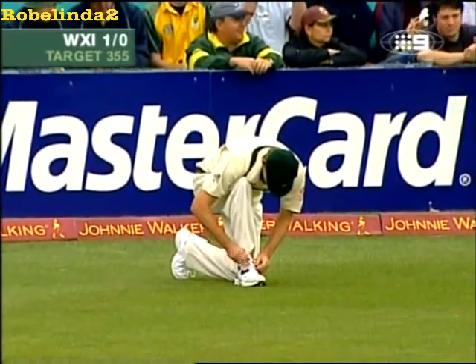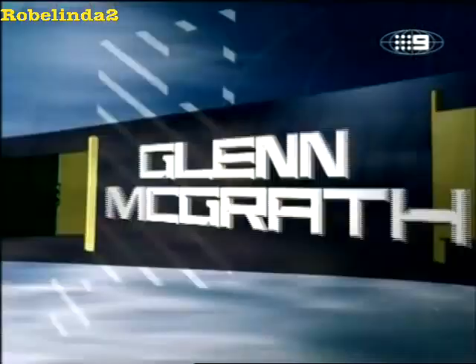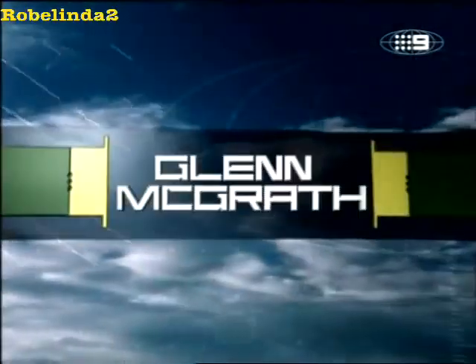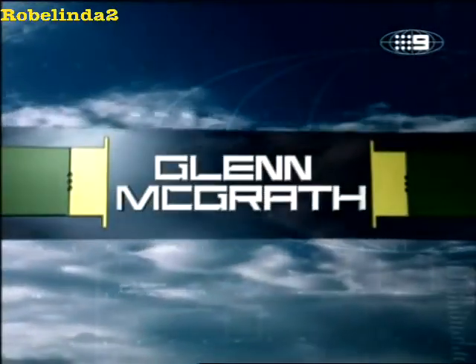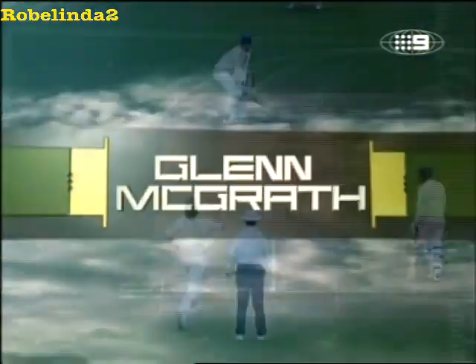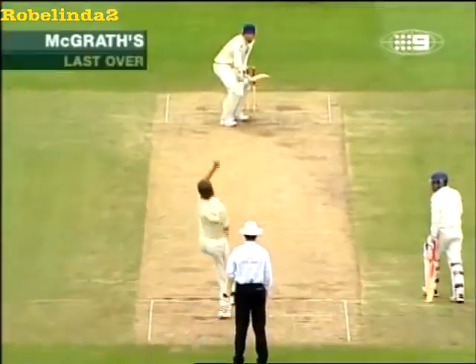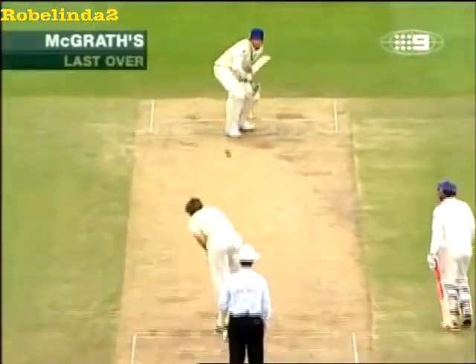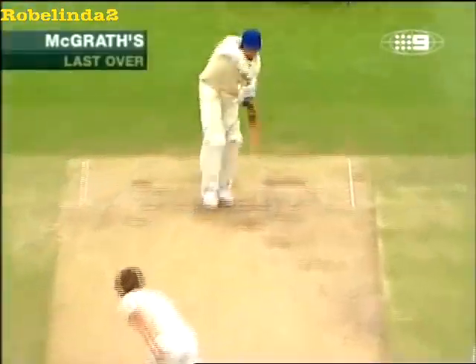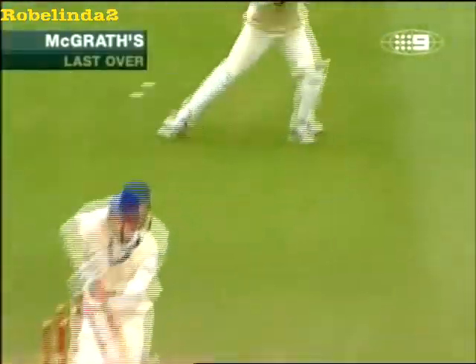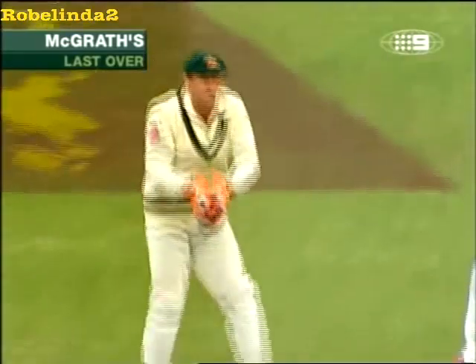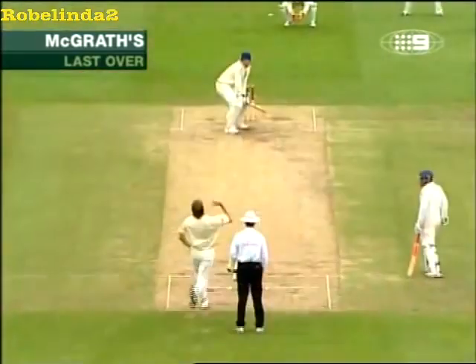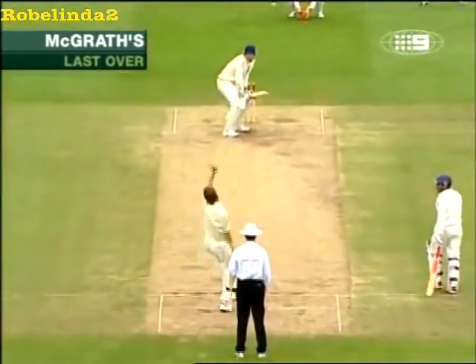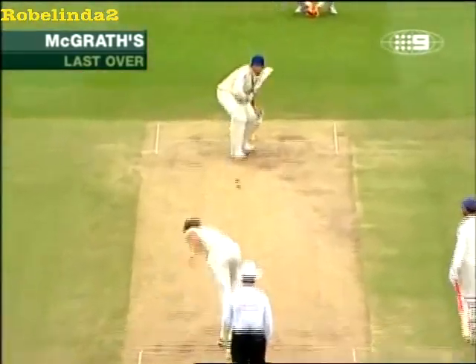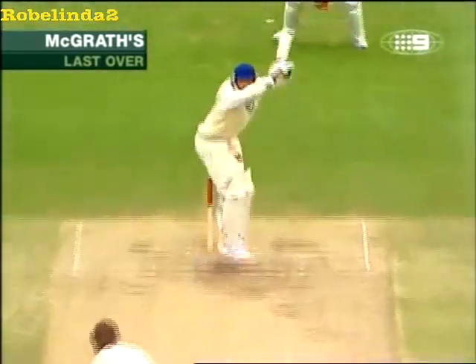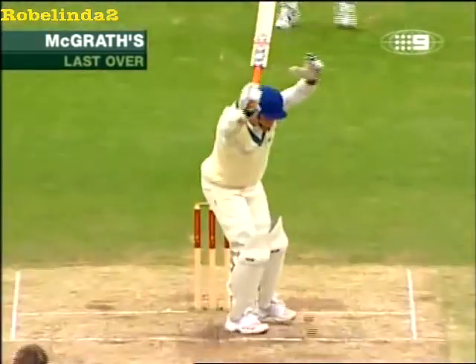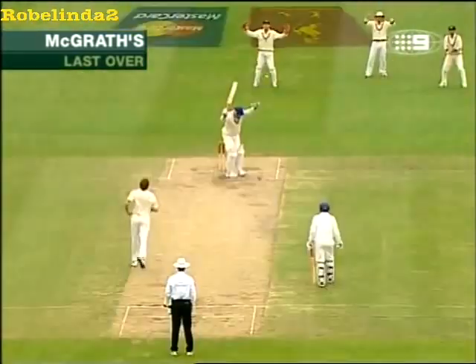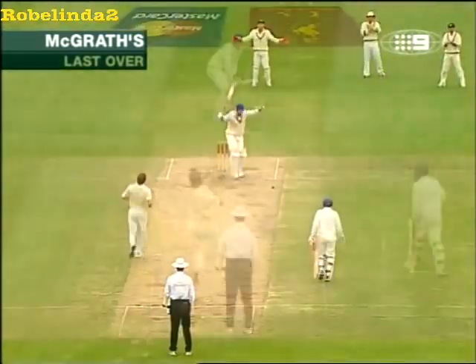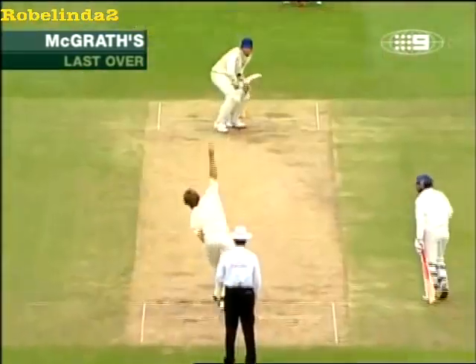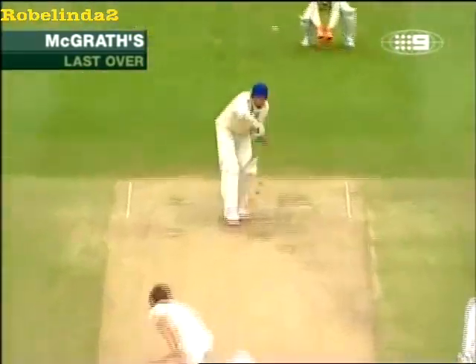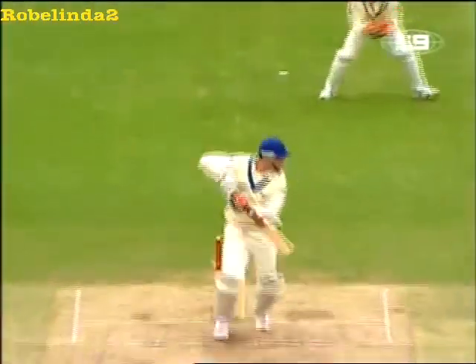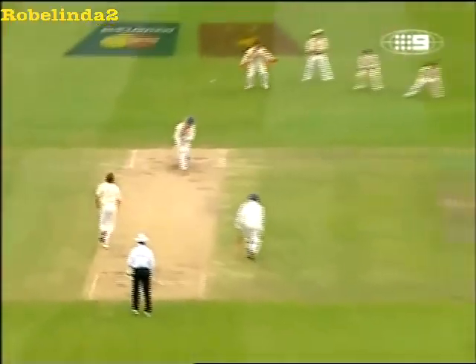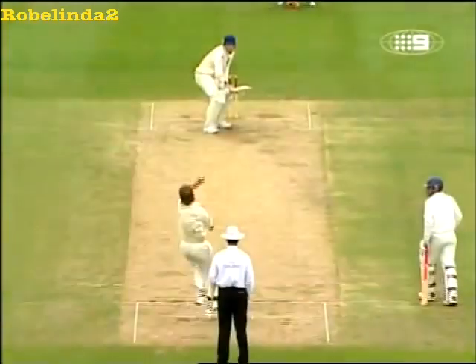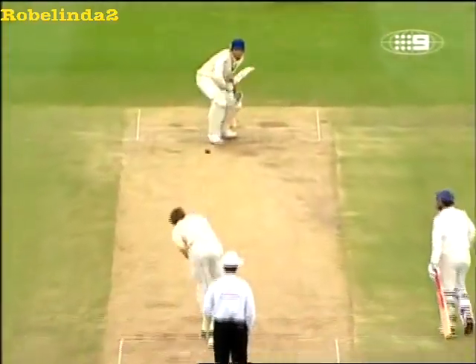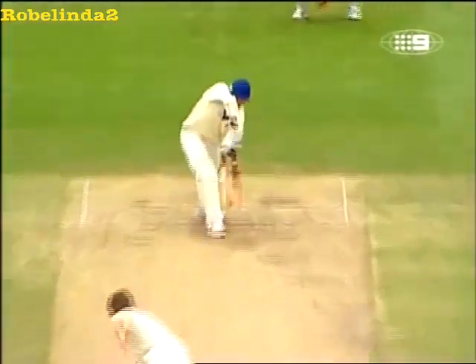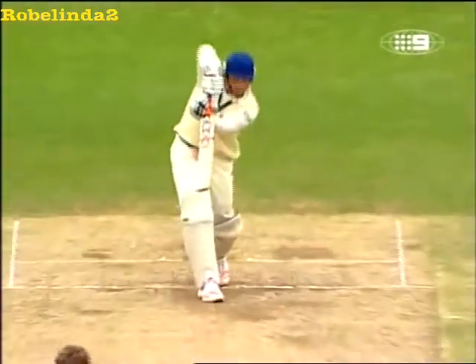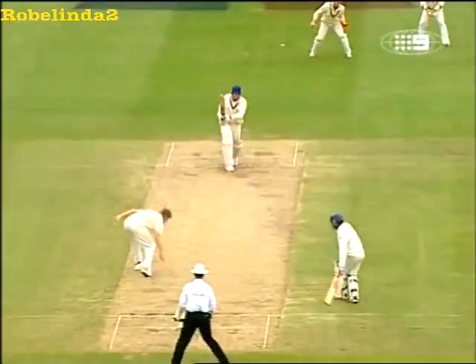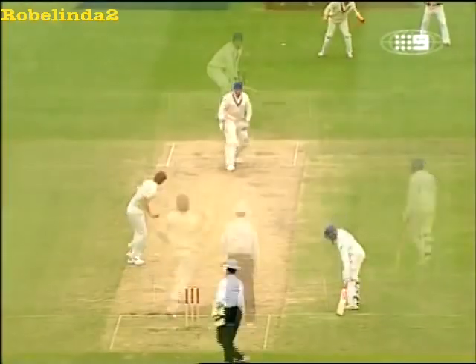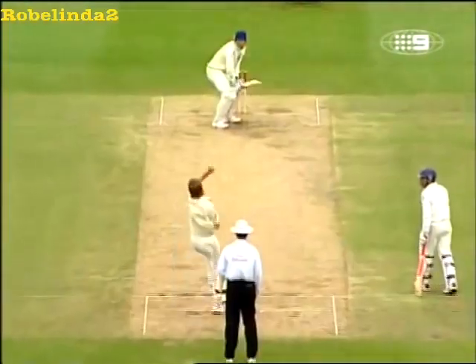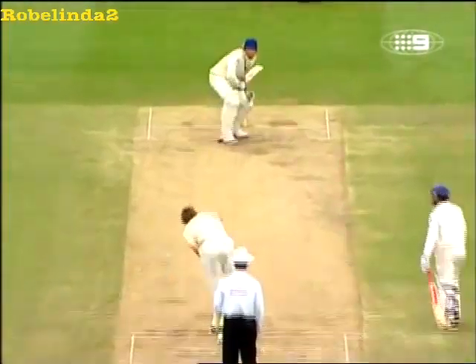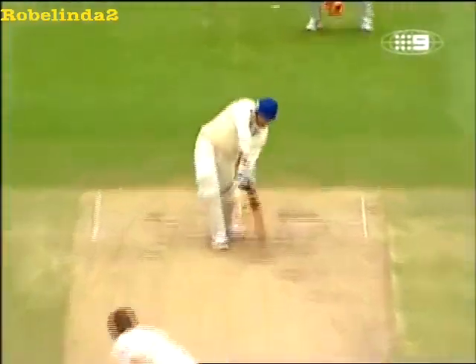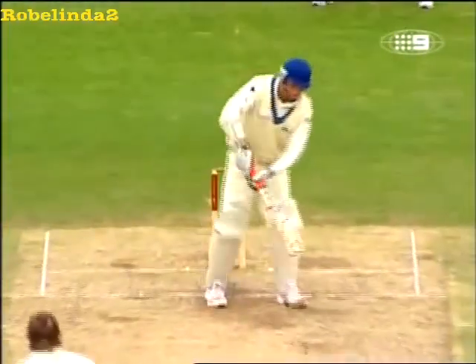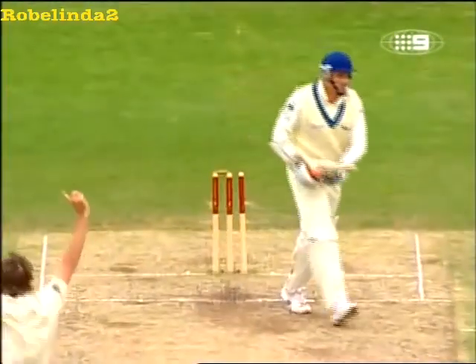Let's have another look at Glenn McGrath's first over. This first ball beats the outside edge, second ball bounces, and the third one is on target. The fourth one straight as well, and then that one.